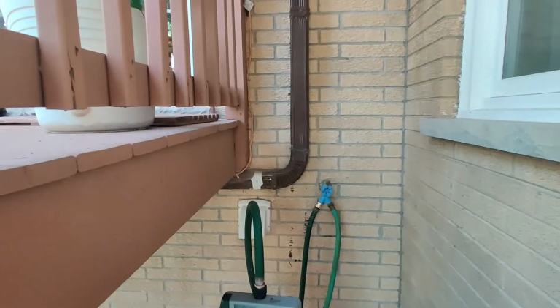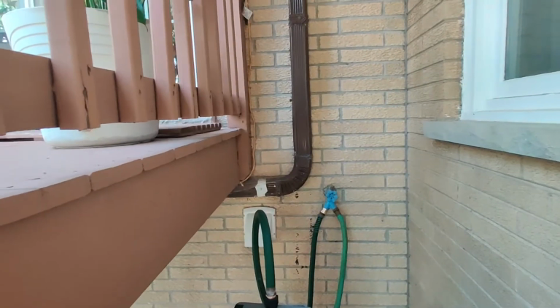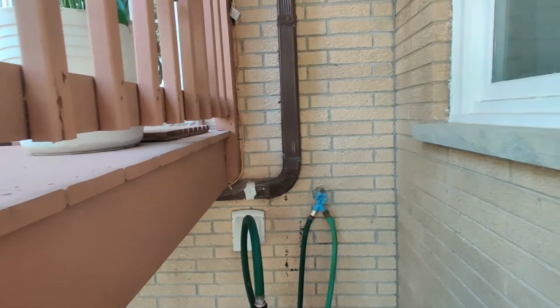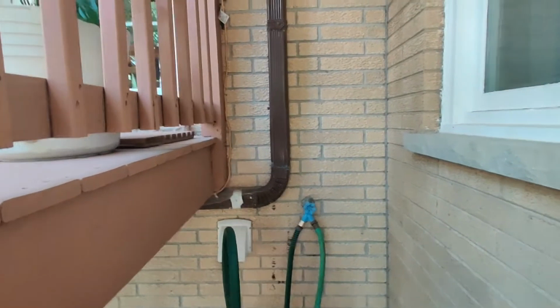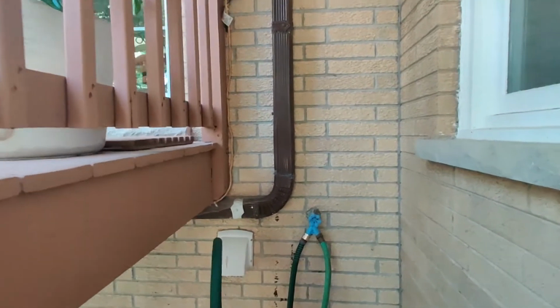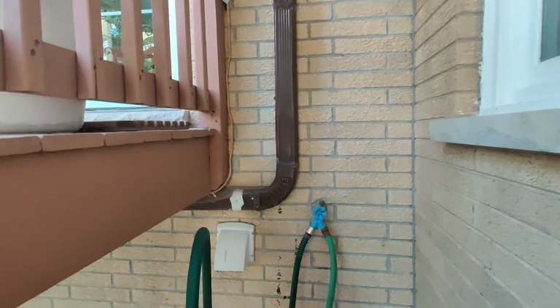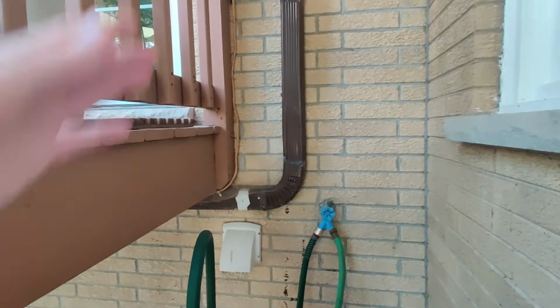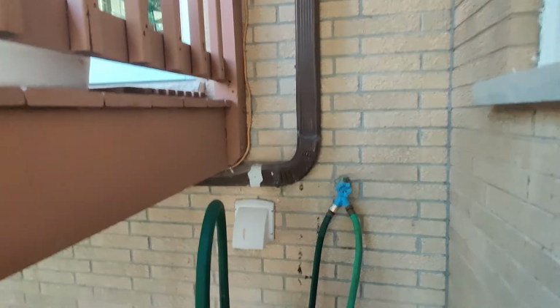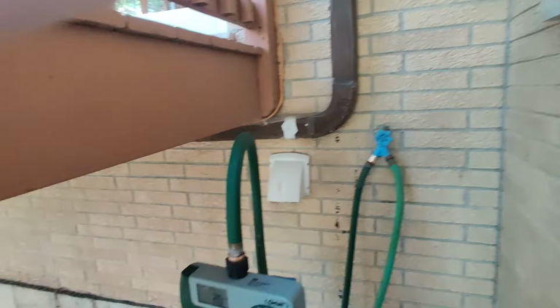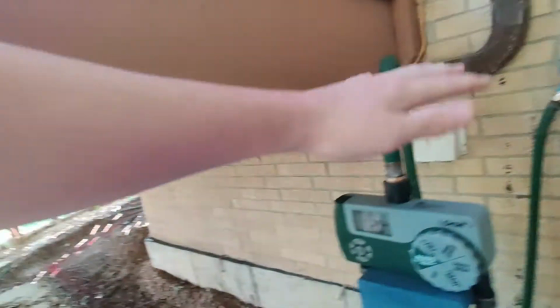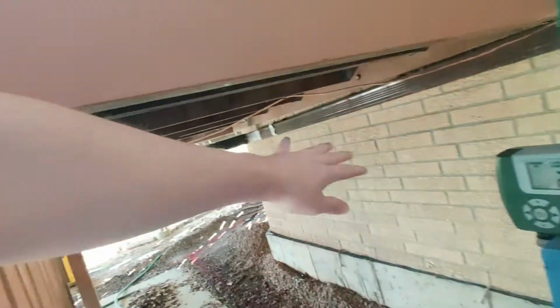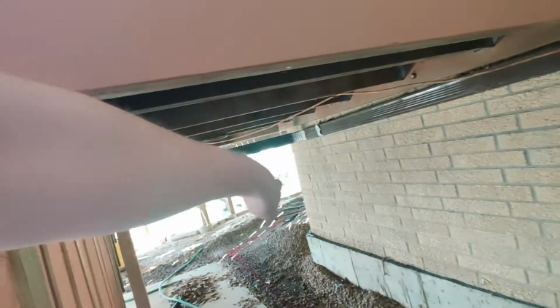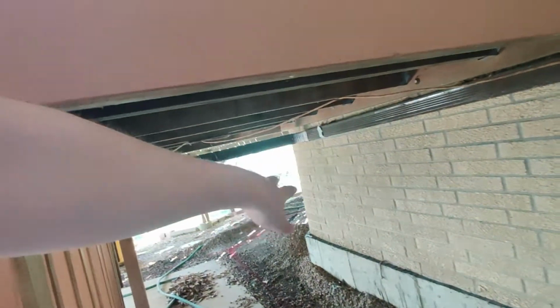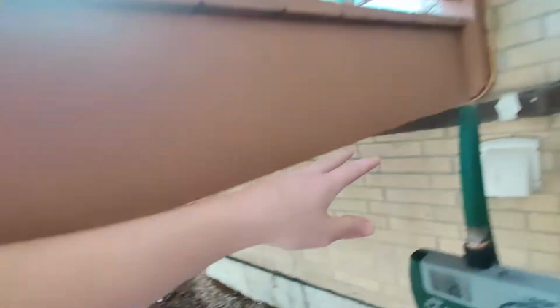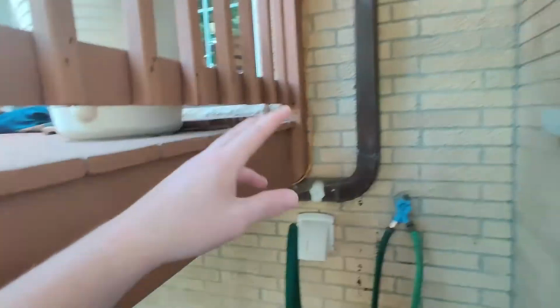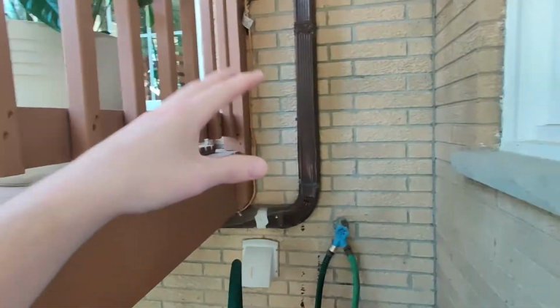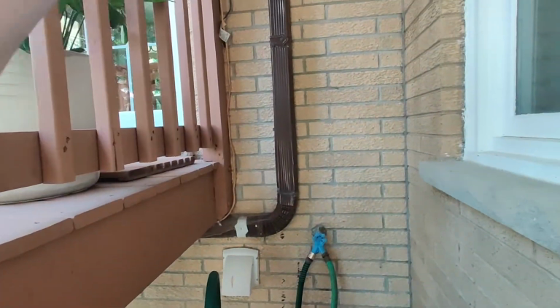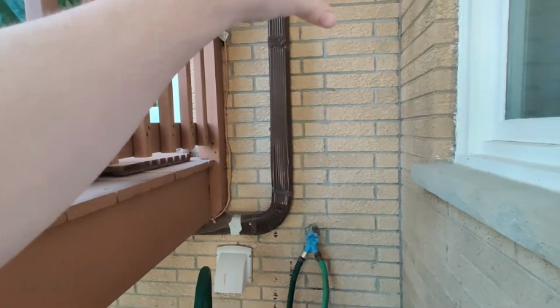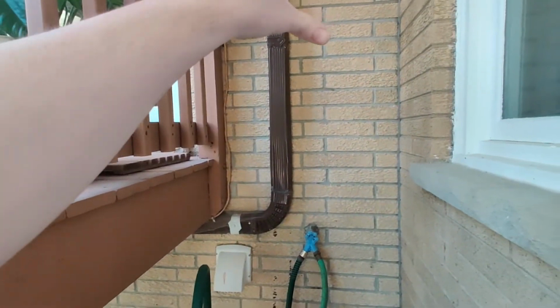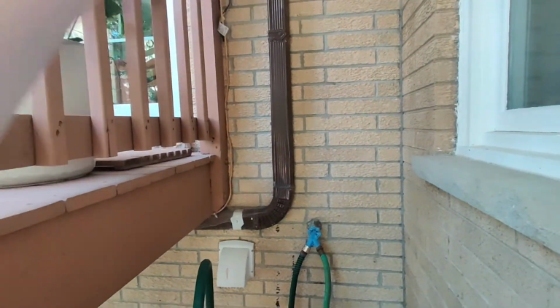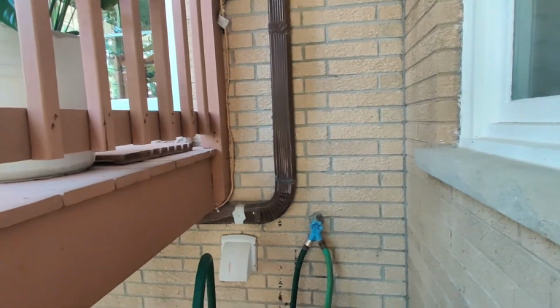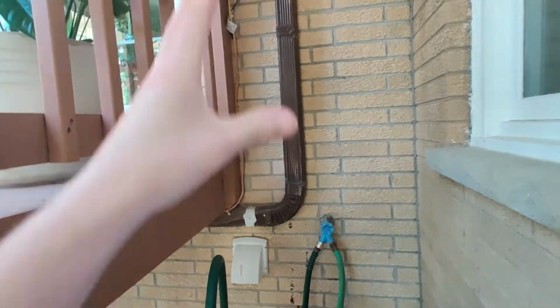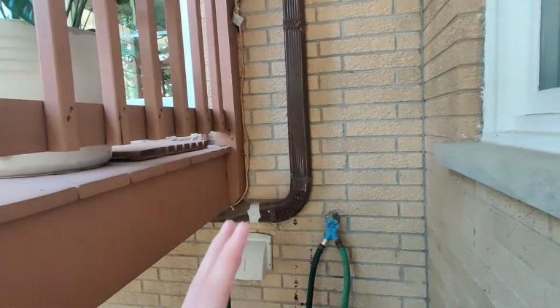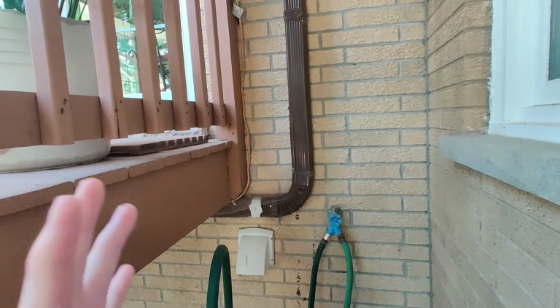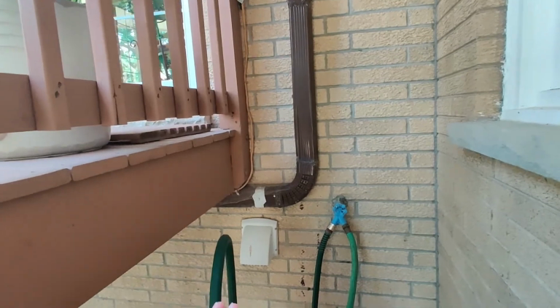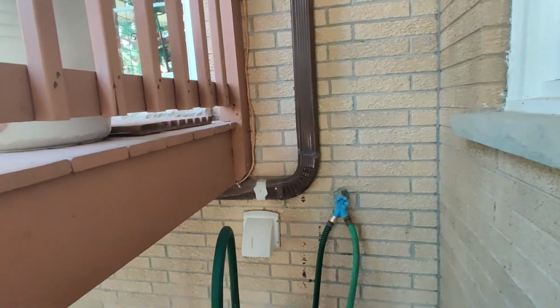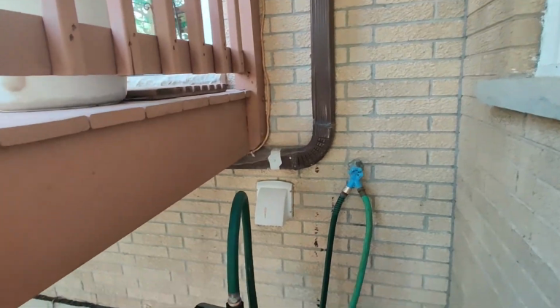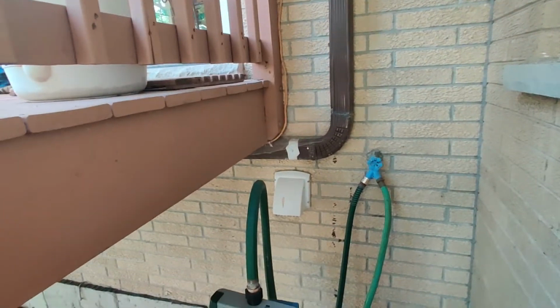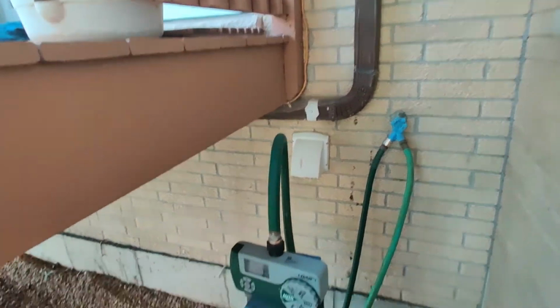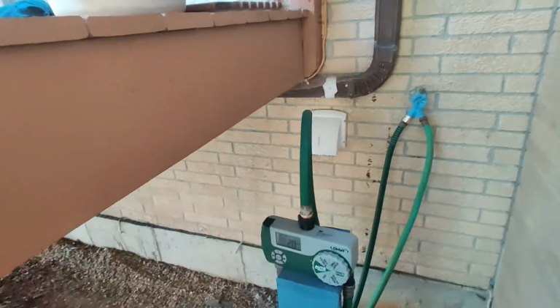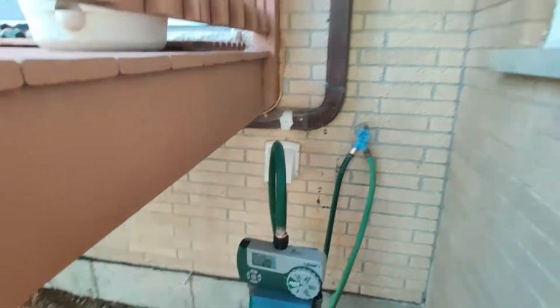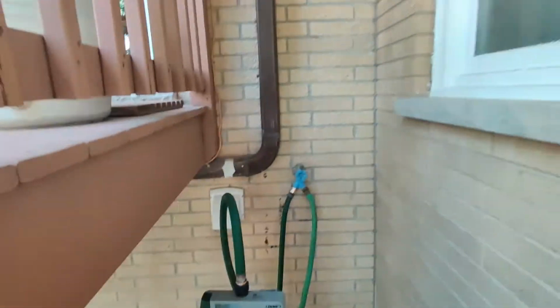I think what I'm going to do is start with getting this old gutter line moved out. Then, once that's done, I'll put the rain barrel up, and after that we'll get going on running the pipe underneath ground.